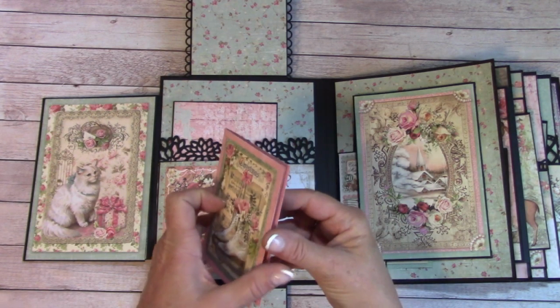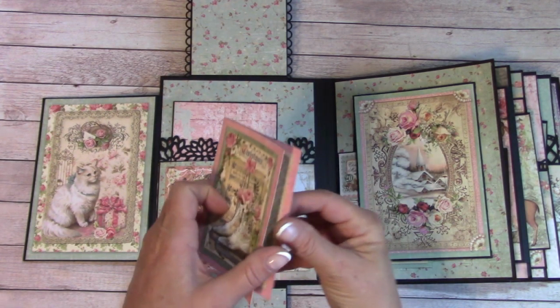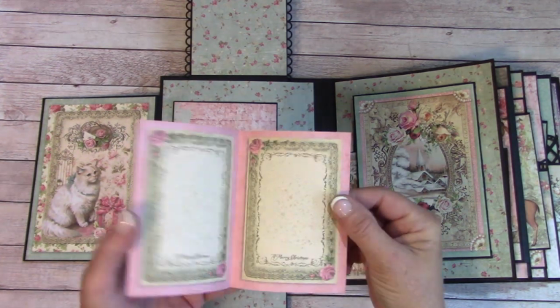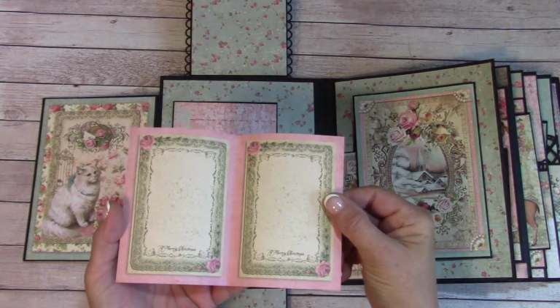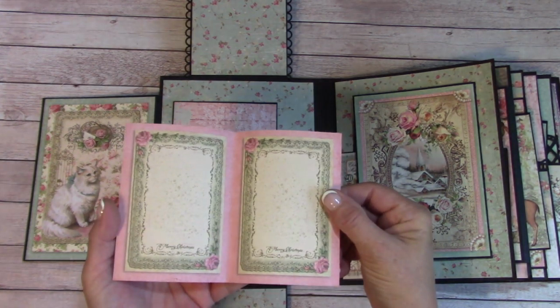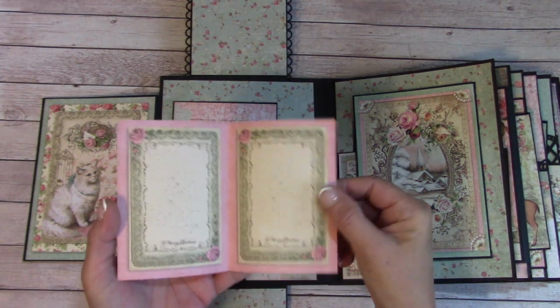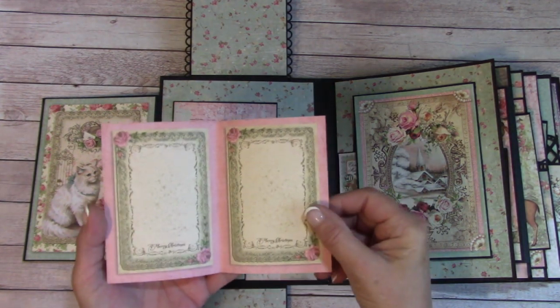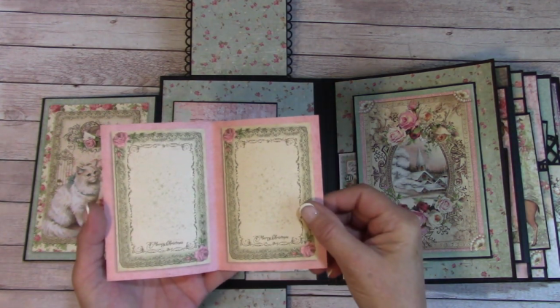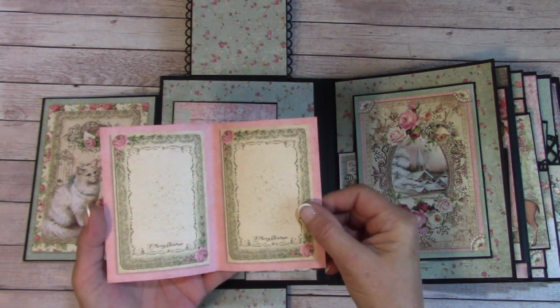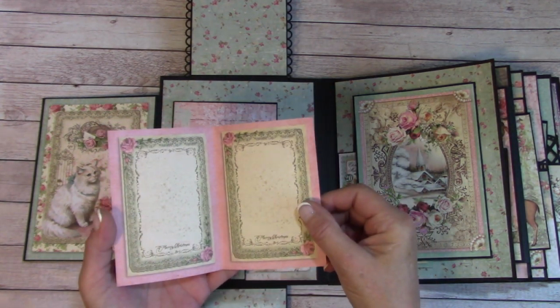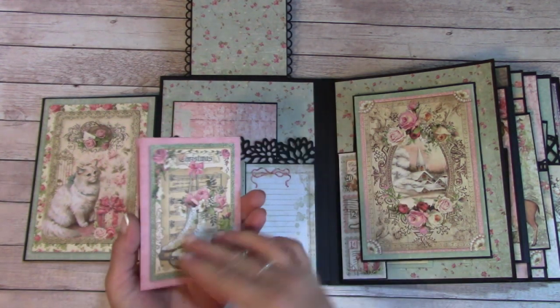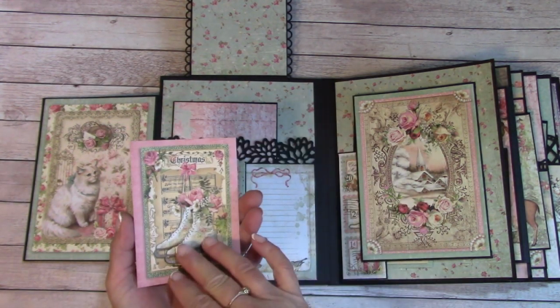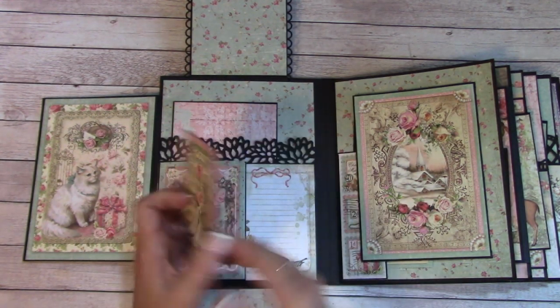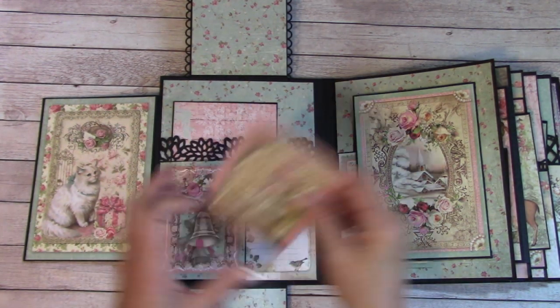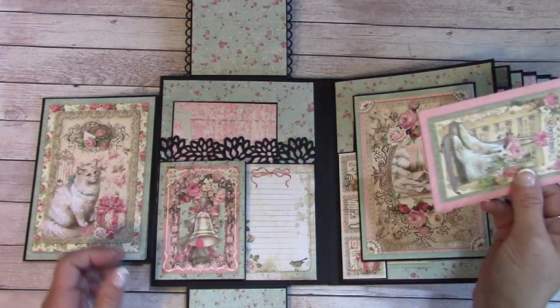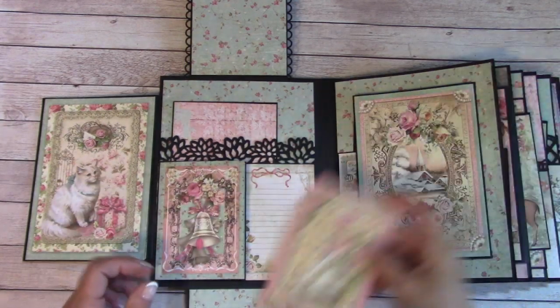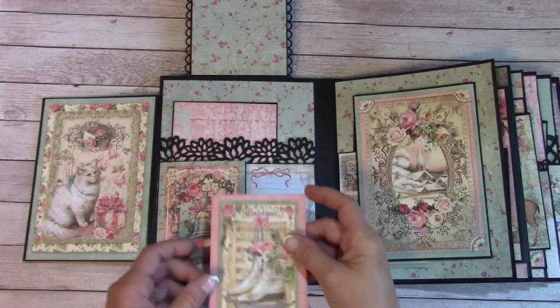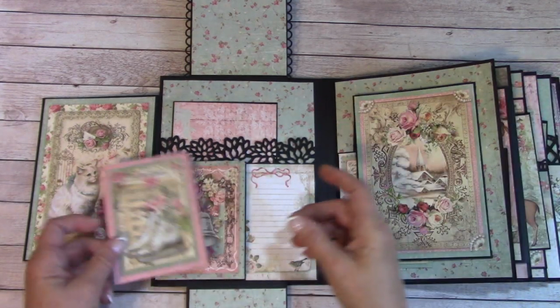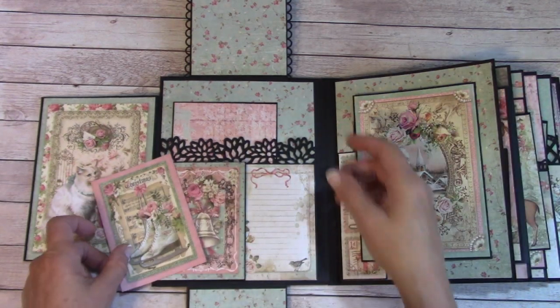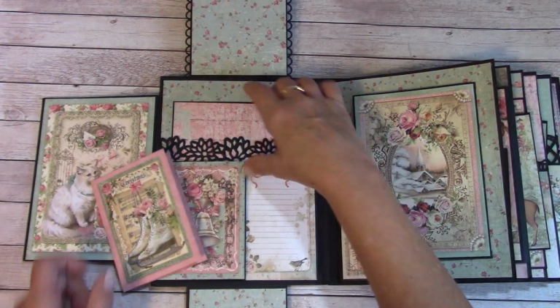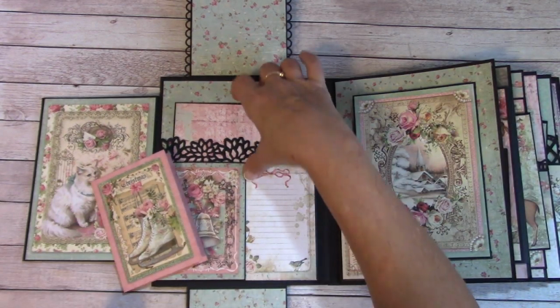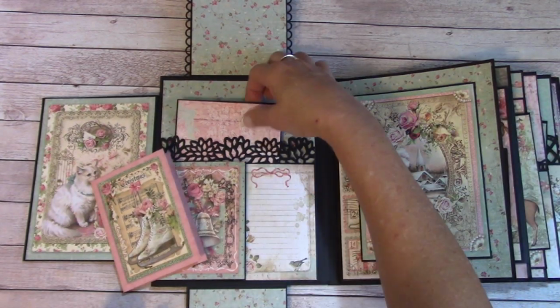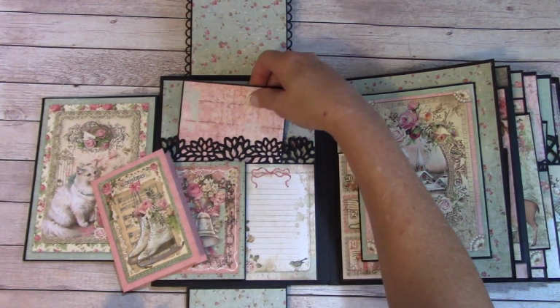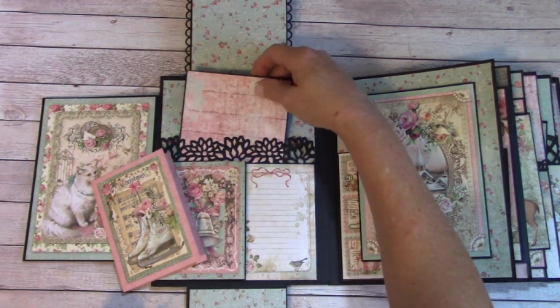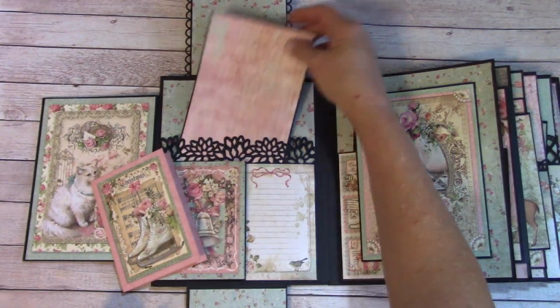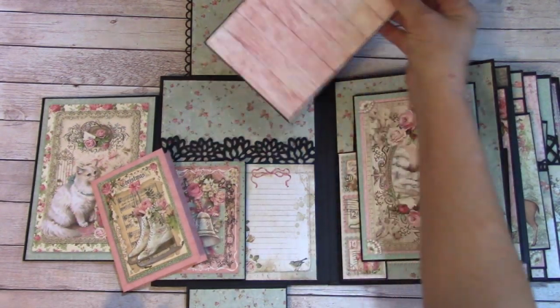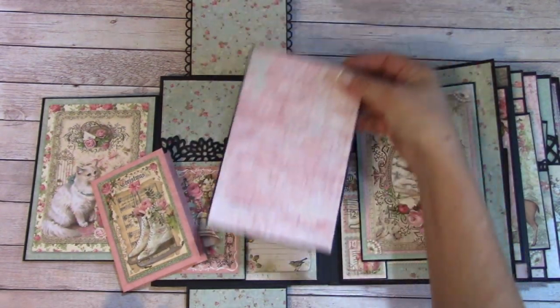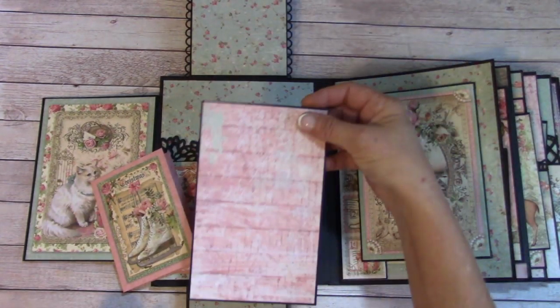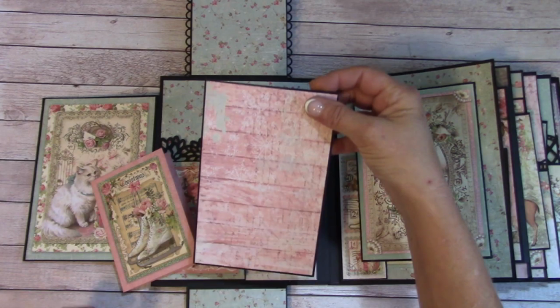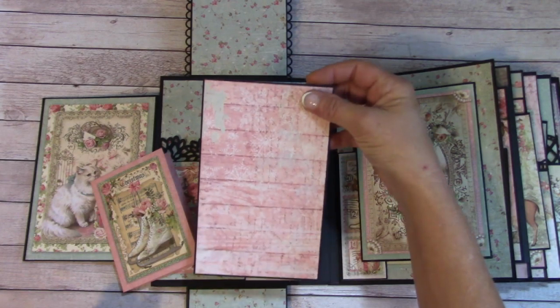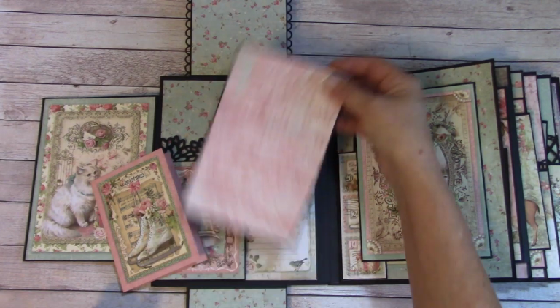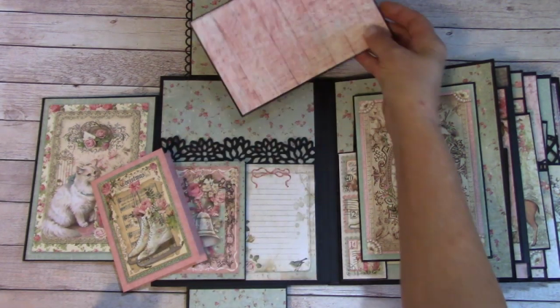This is just a card. You can place photos in there or journal. Back here I have a large pocket and a 4x6 picture mat.